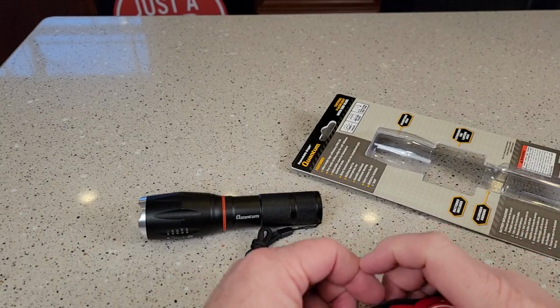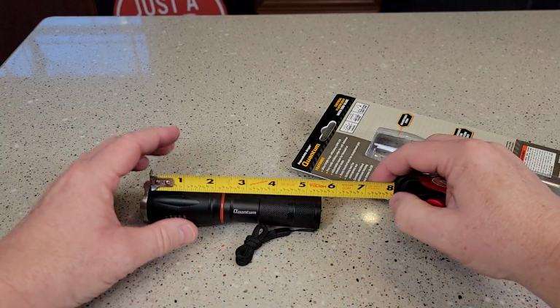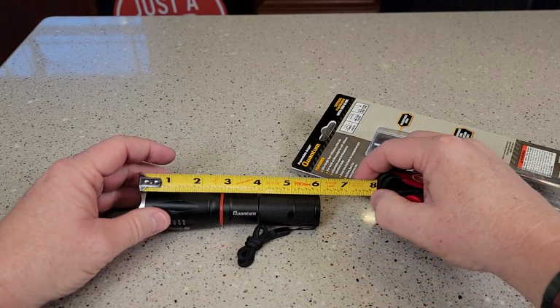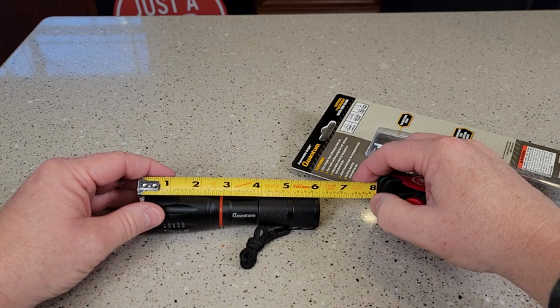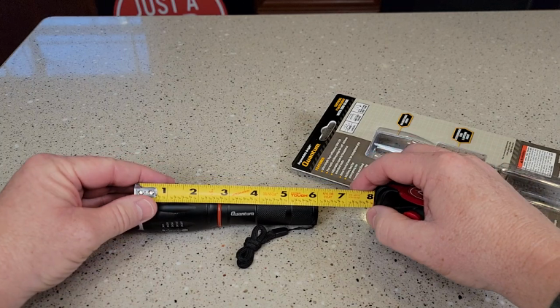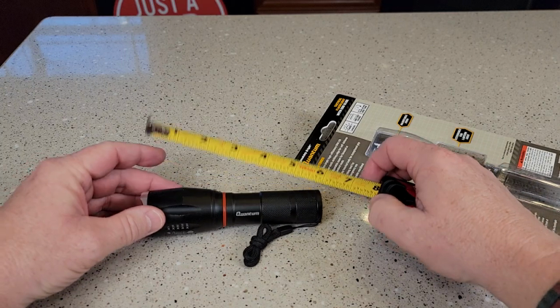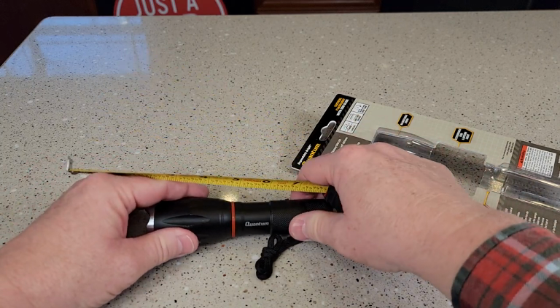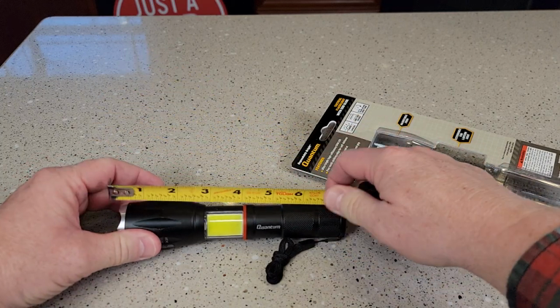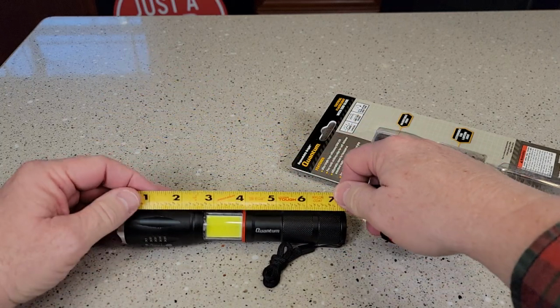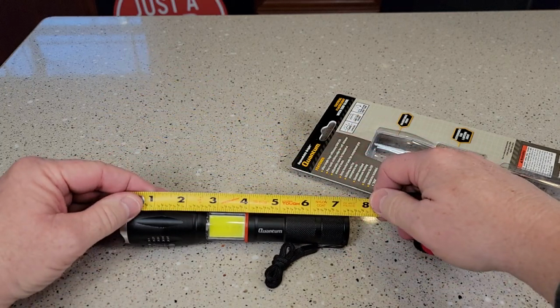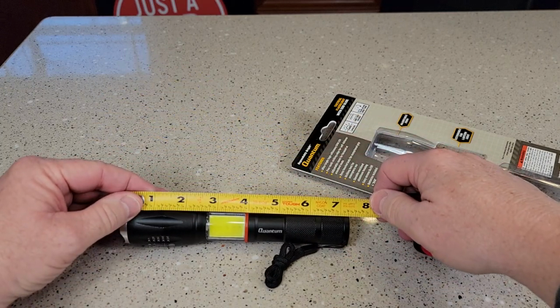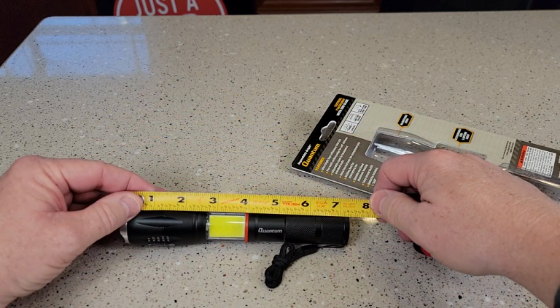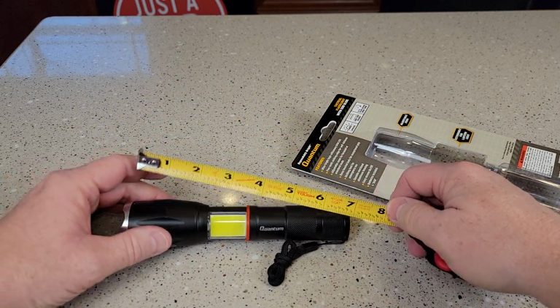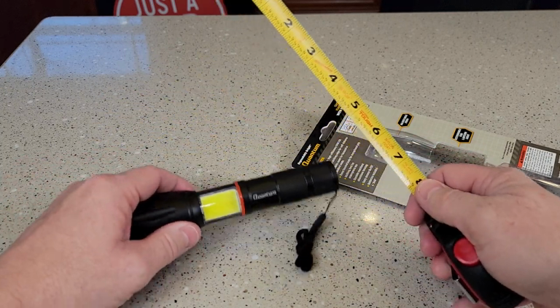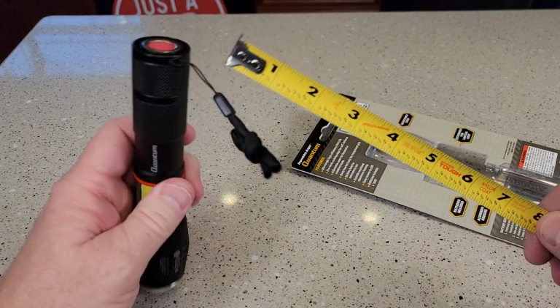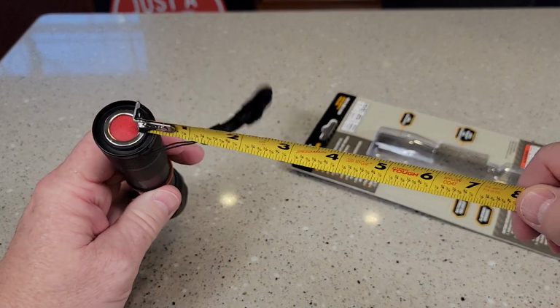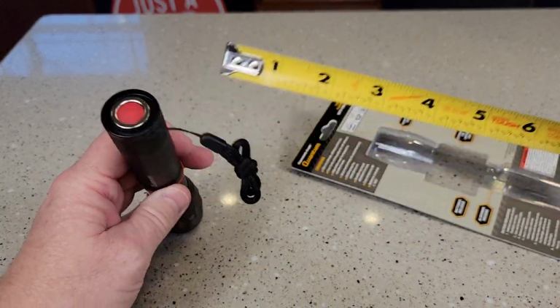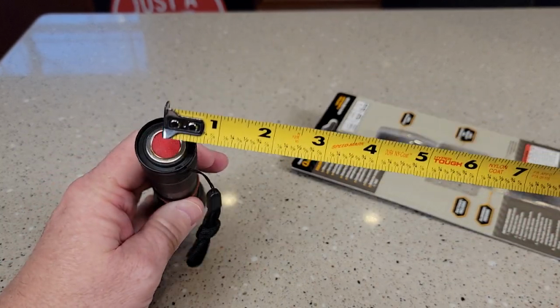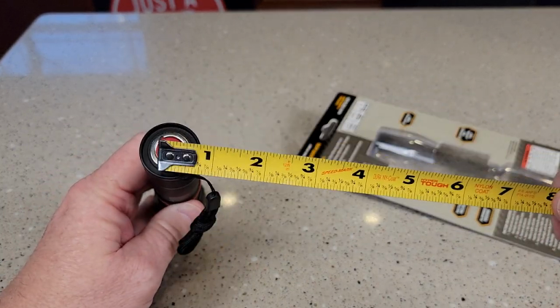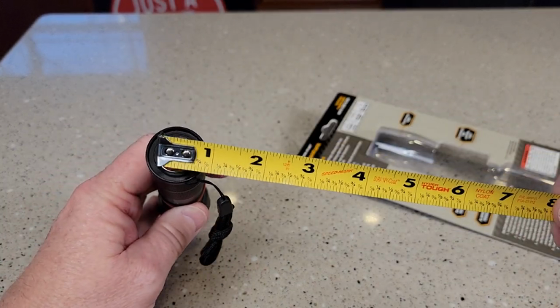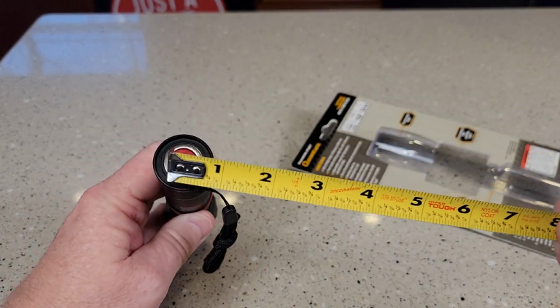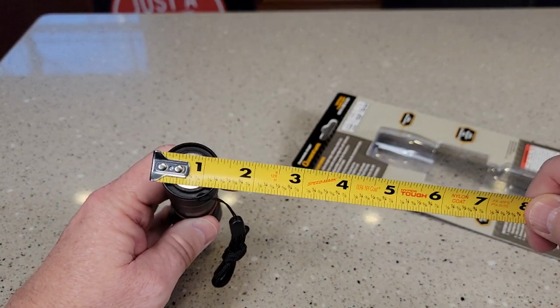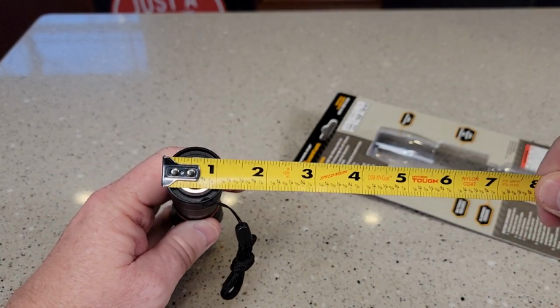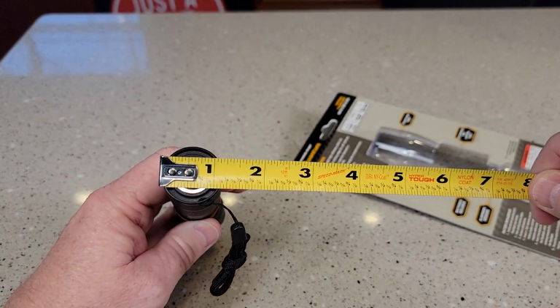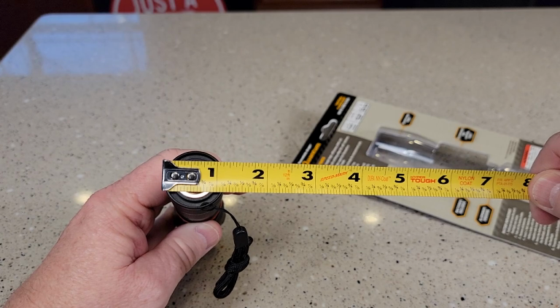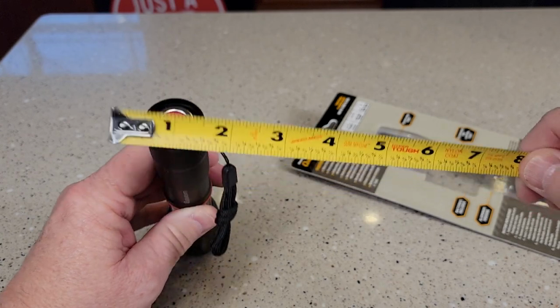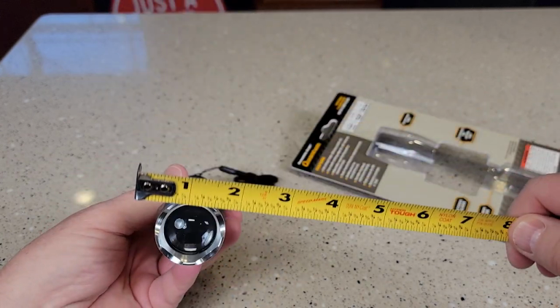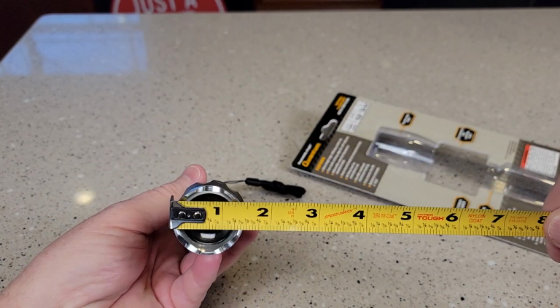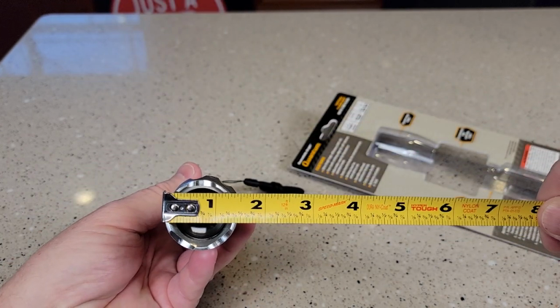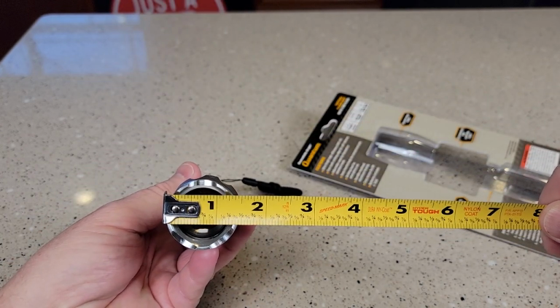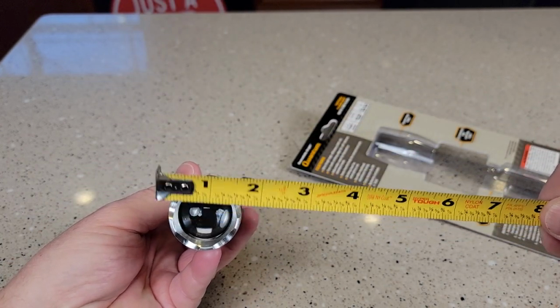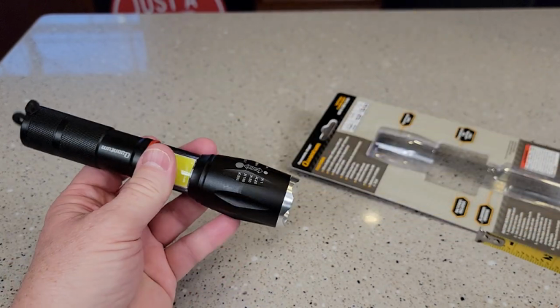Let's go over measurements. At its minimum it's right at six inches. Let me extend it — seven and a quarter. That is magnetic right there too. About an inch and an eighth, and up here almost an inch and a half.